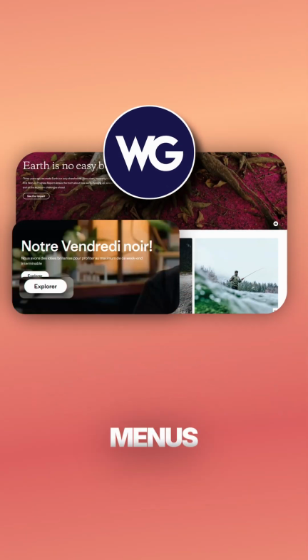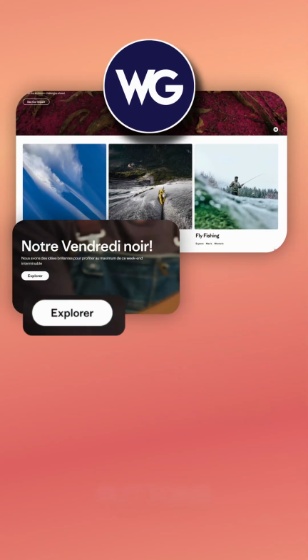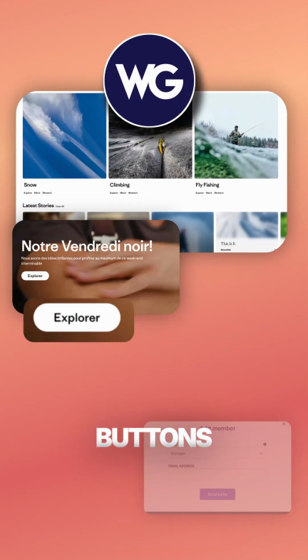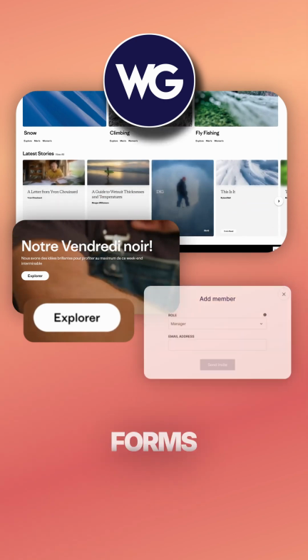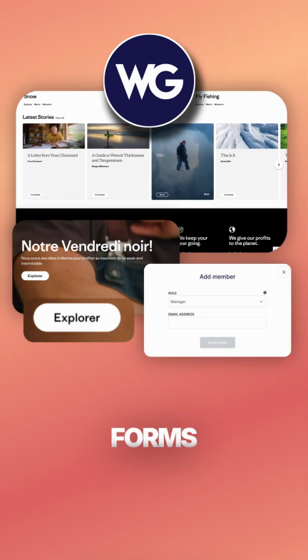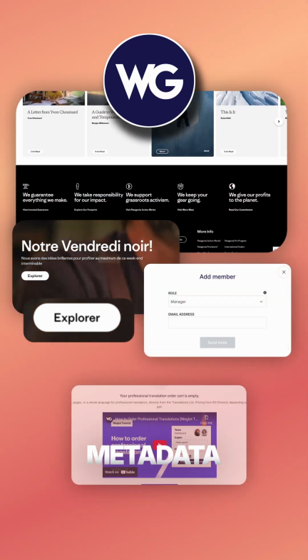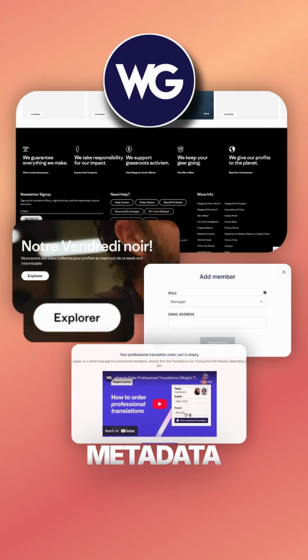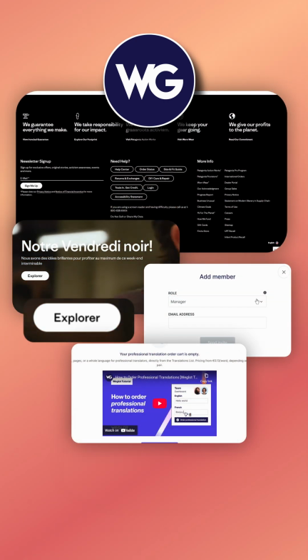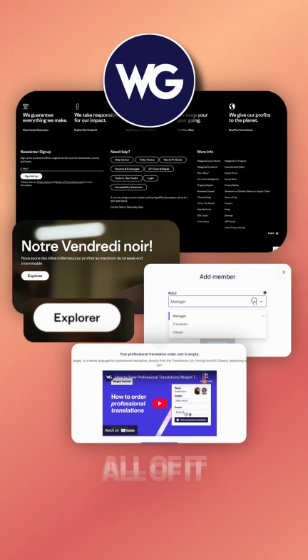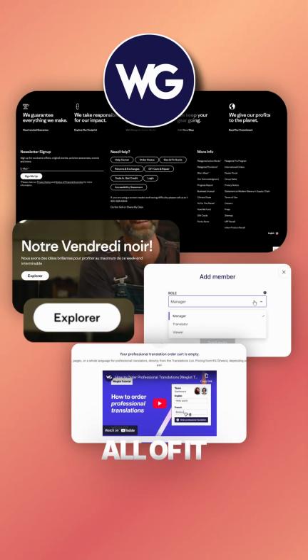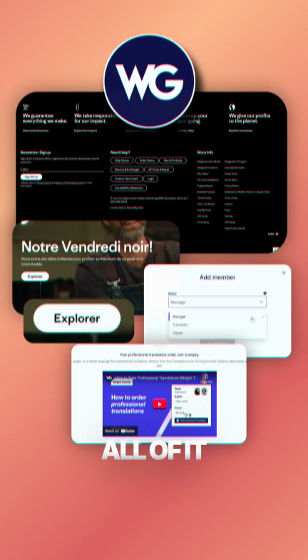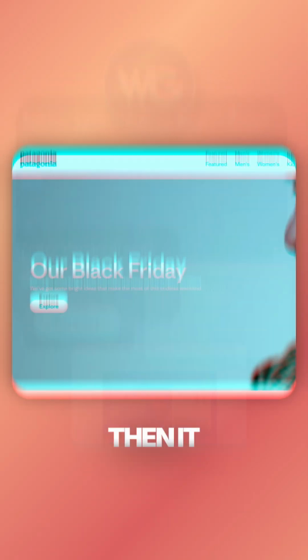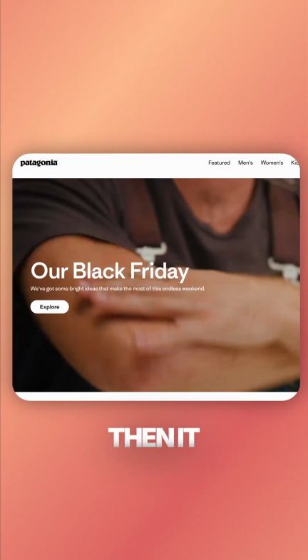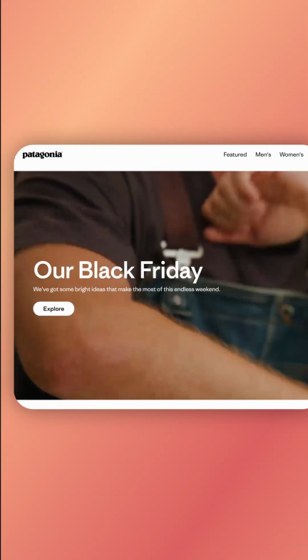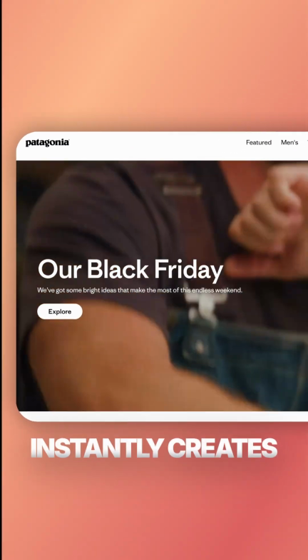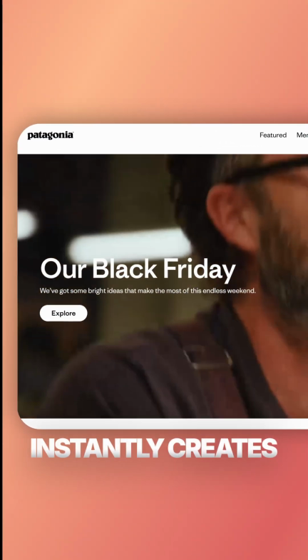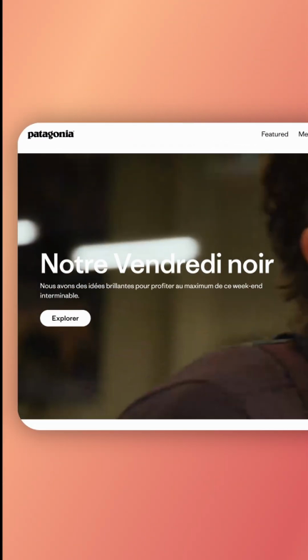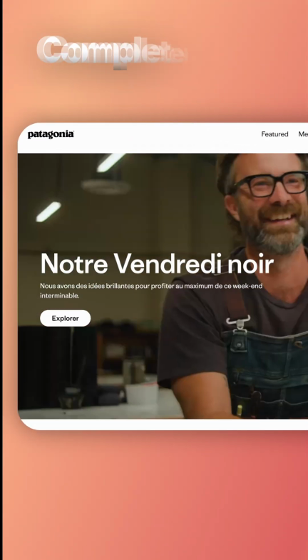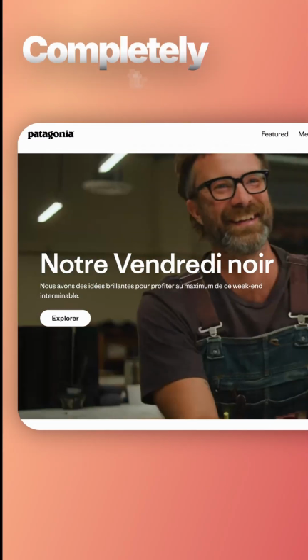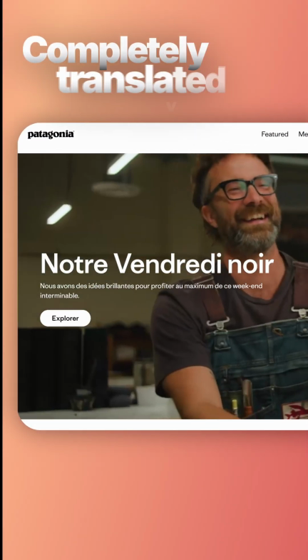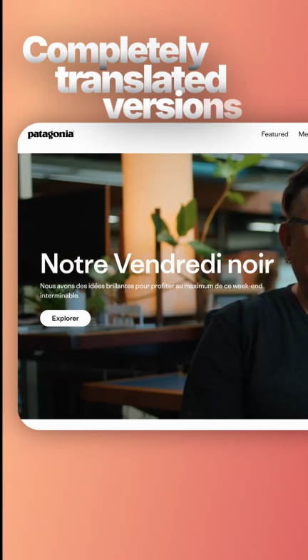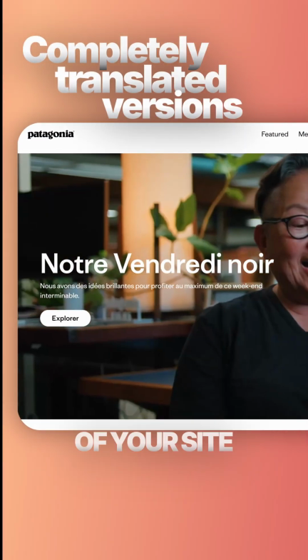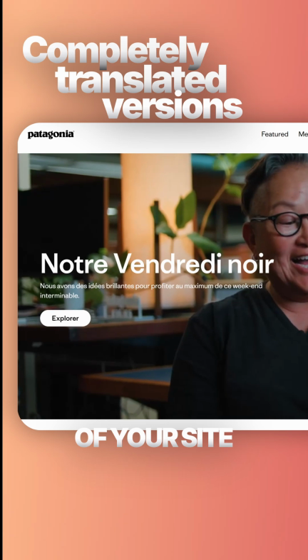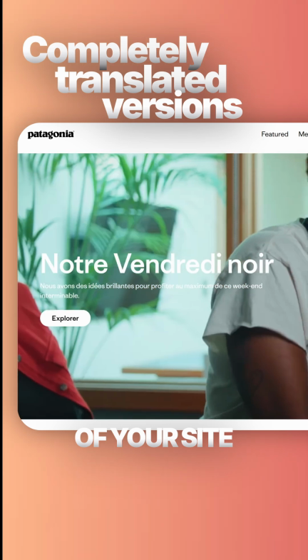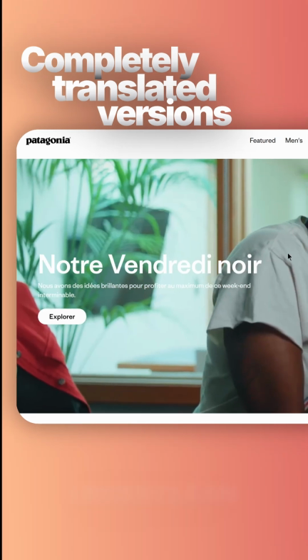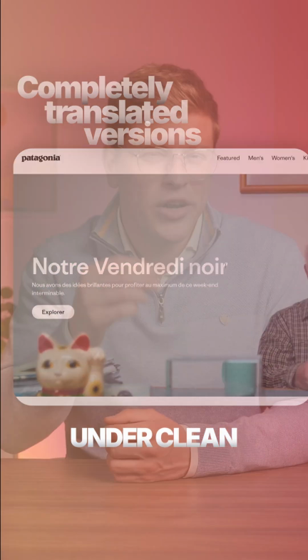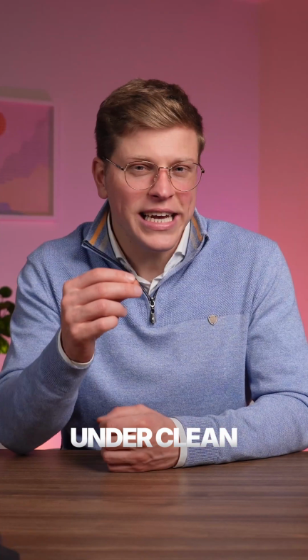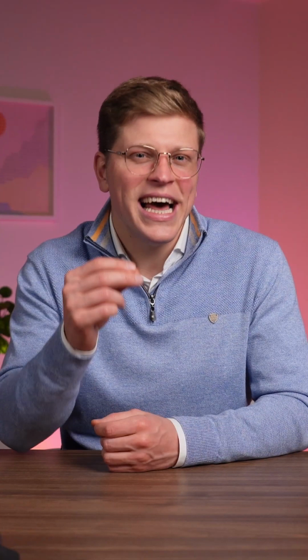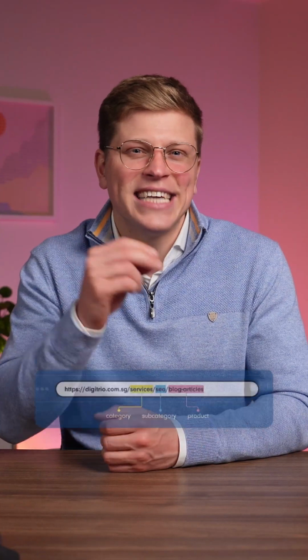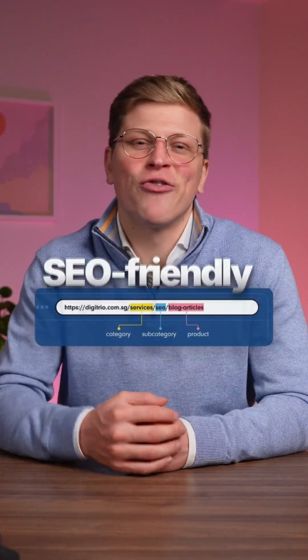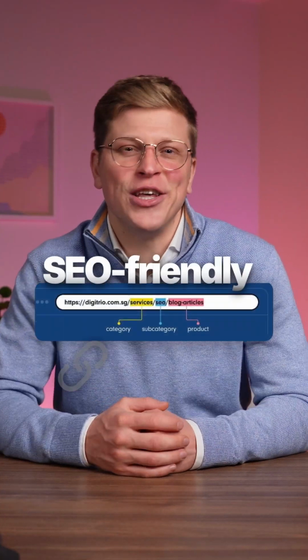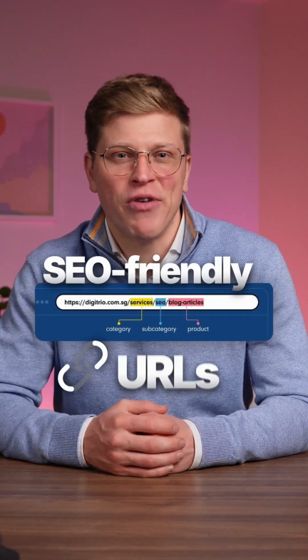Menus, buttons, forms, metadata — all of it. Then it instantly creates completely translated versions of your site under clean, SEO-friendly URLs.